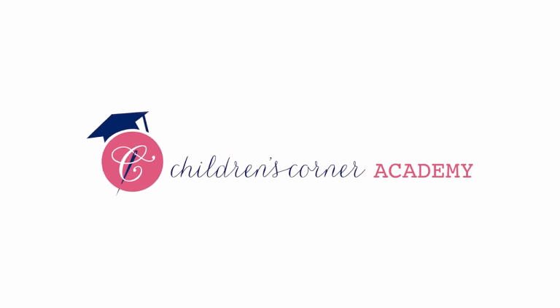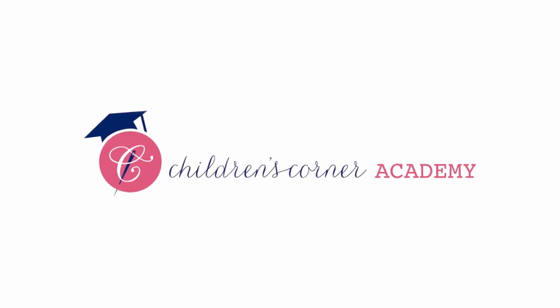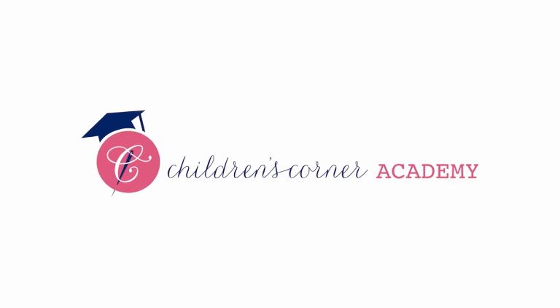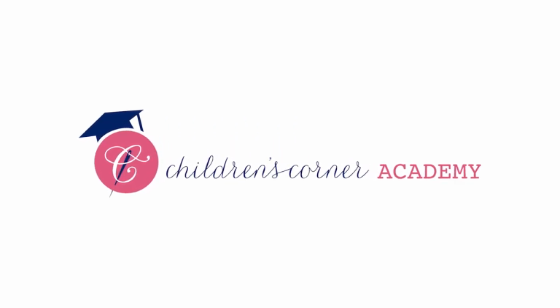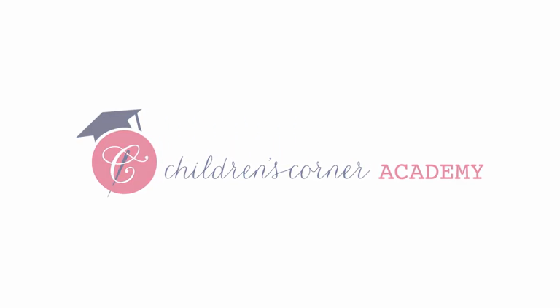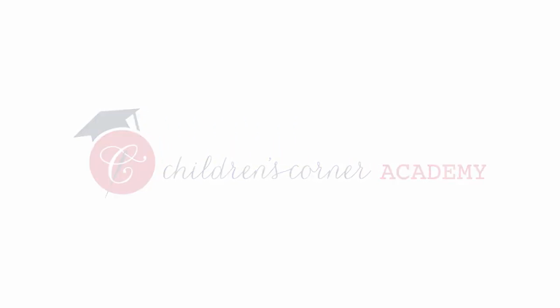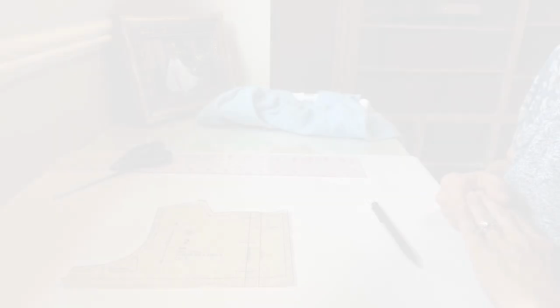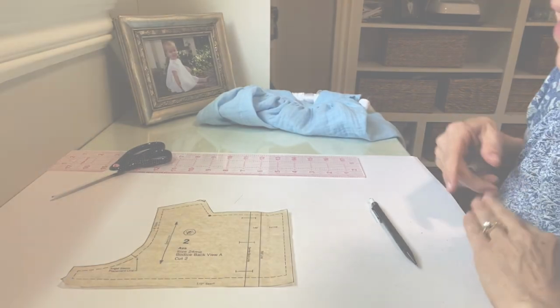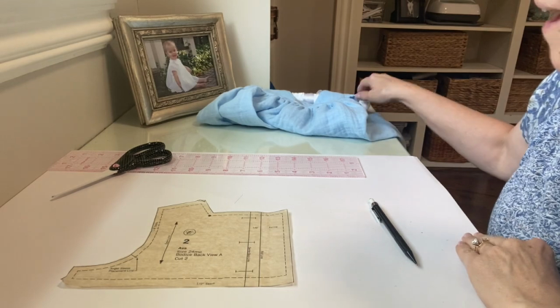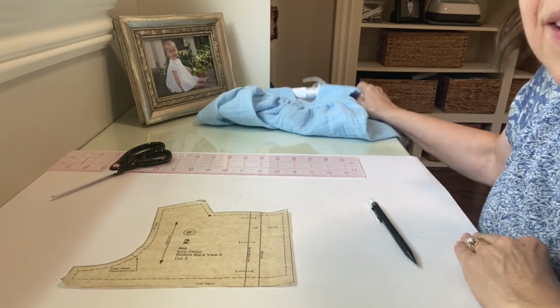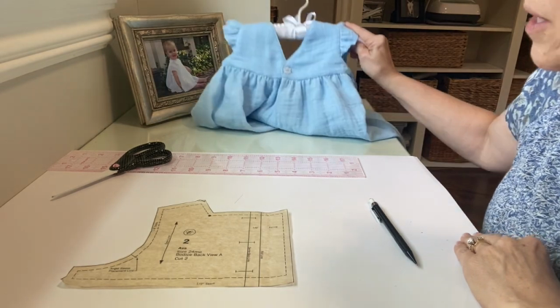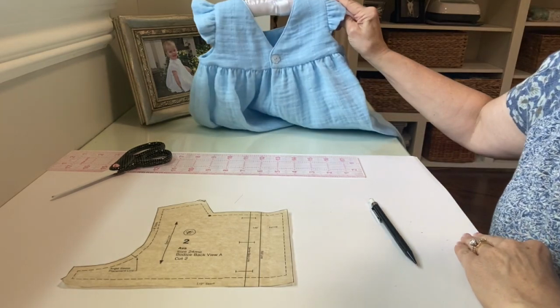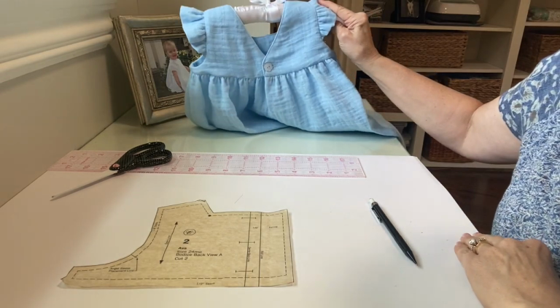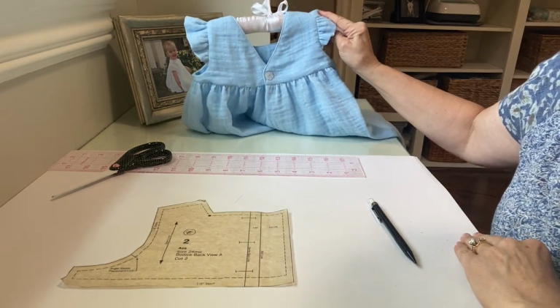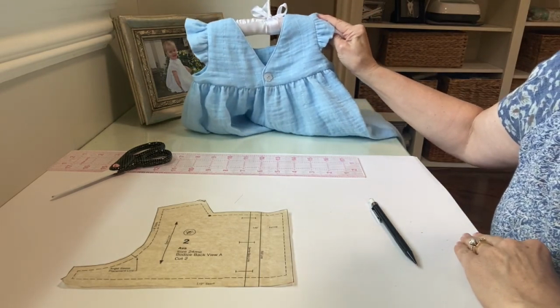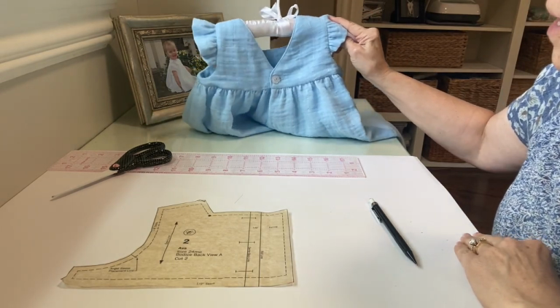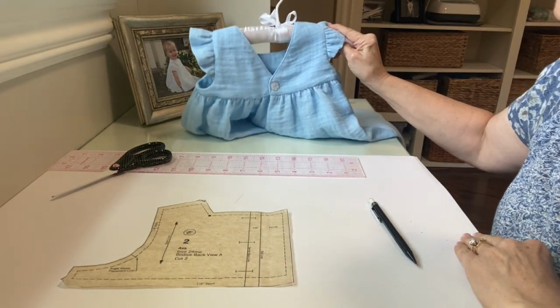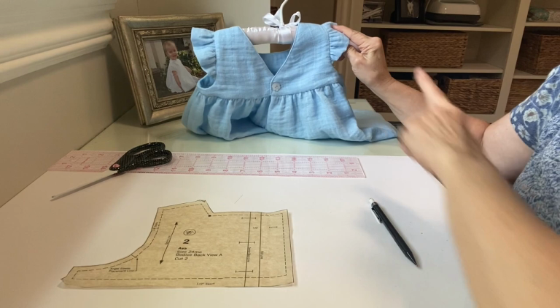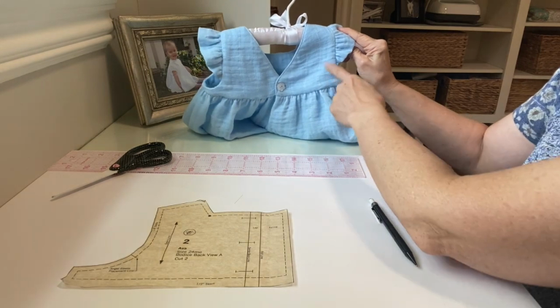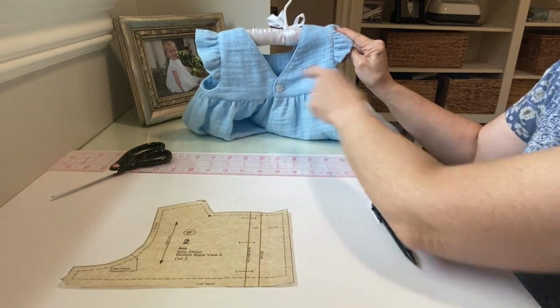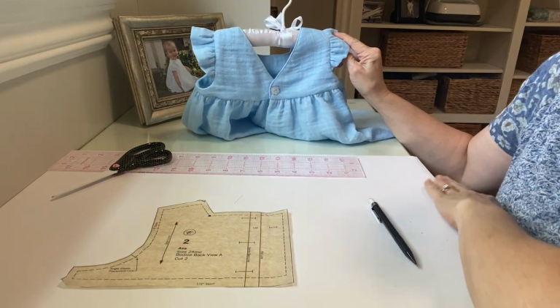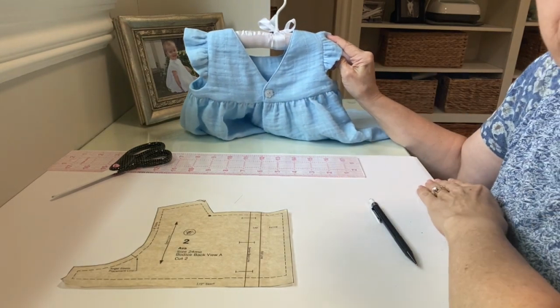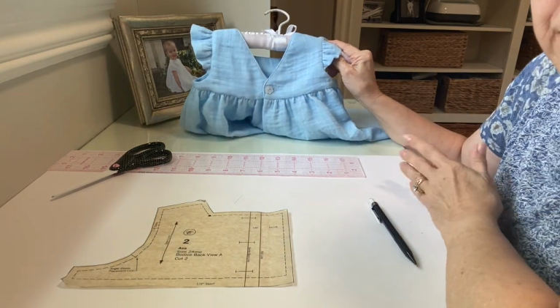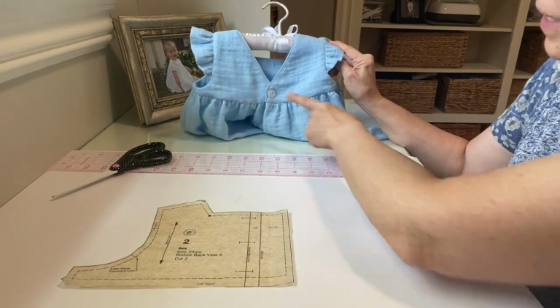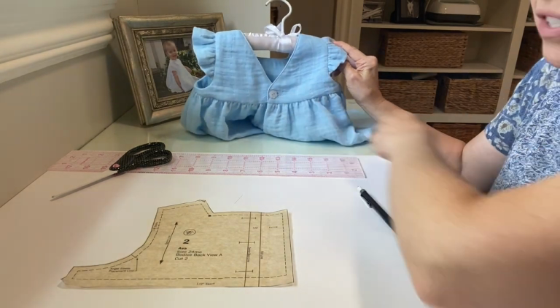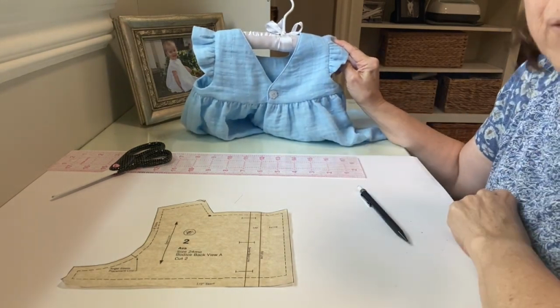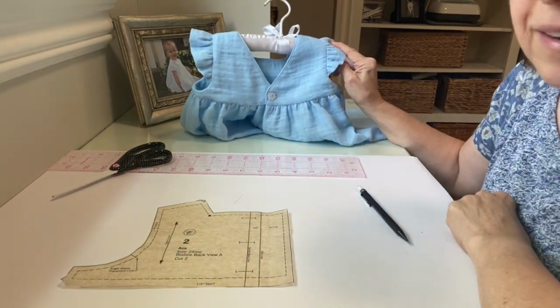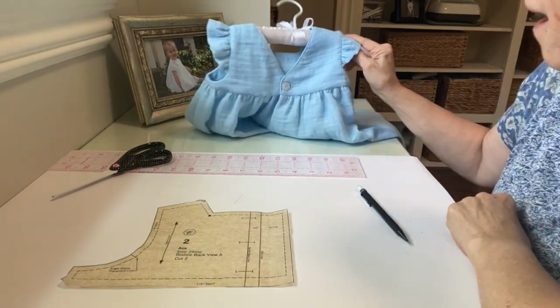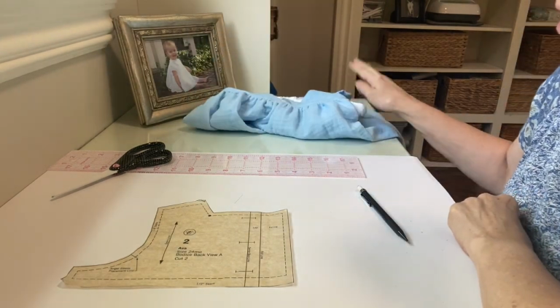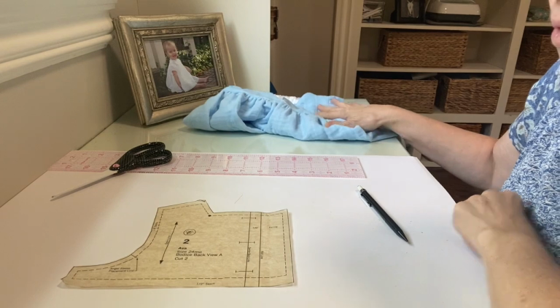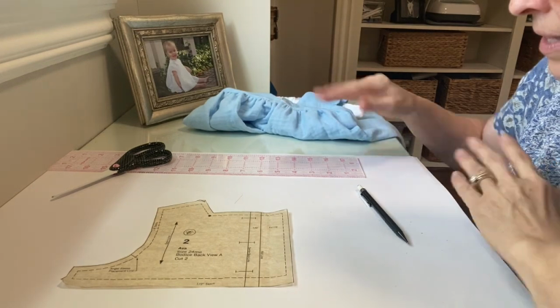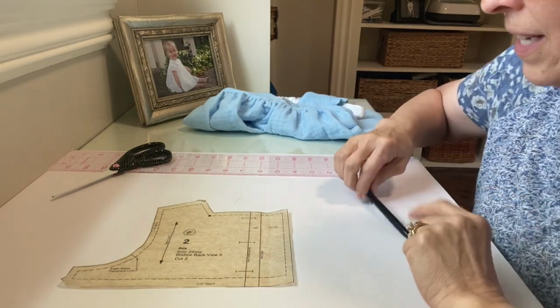Let's talk about how we can make the Ava with a V in the back. This is going to be reminiscent of the old Hillary pattern. I've got Ava here, and I've created a different back bodice so that we can have just a single button at the back. That's our goal for this little video.